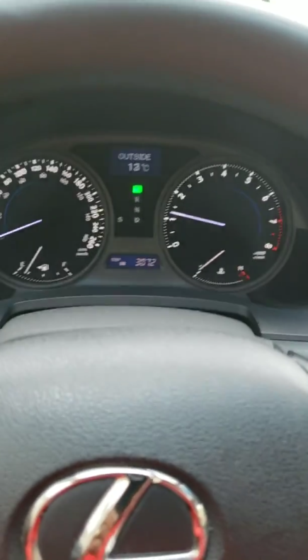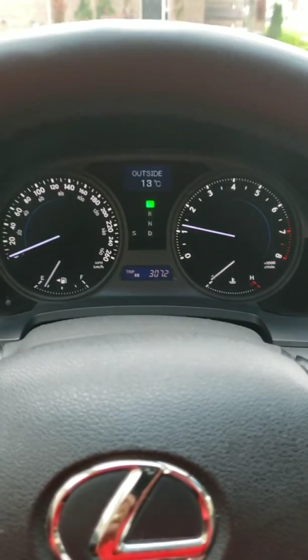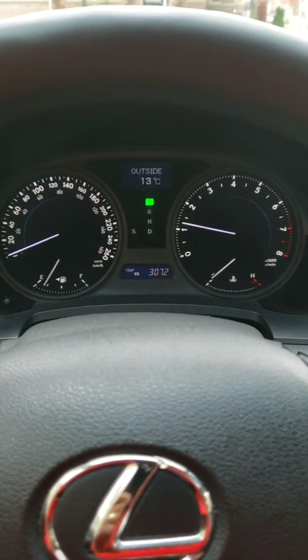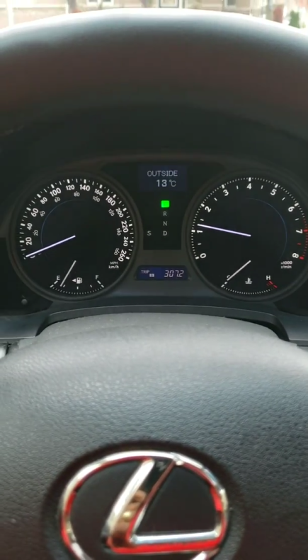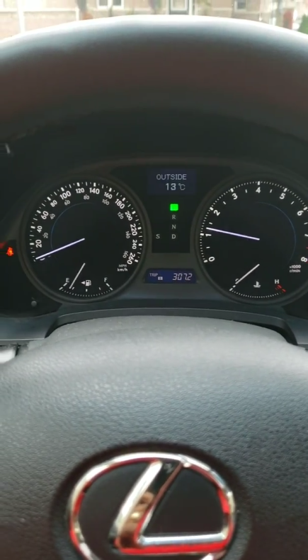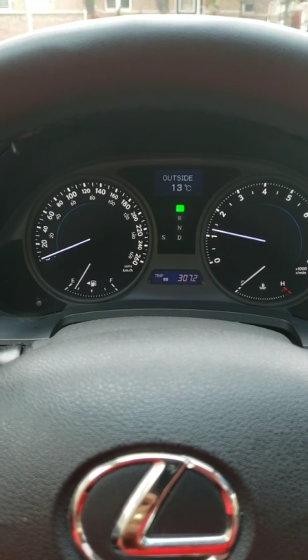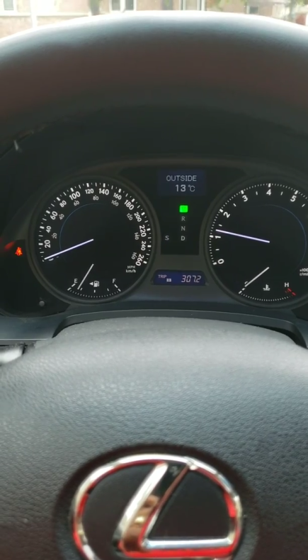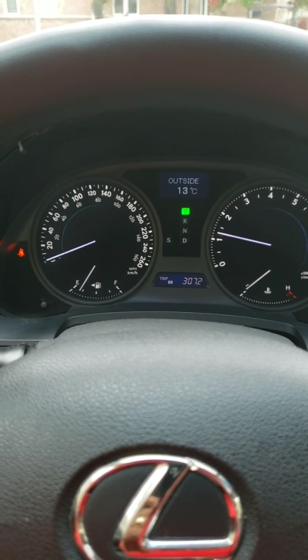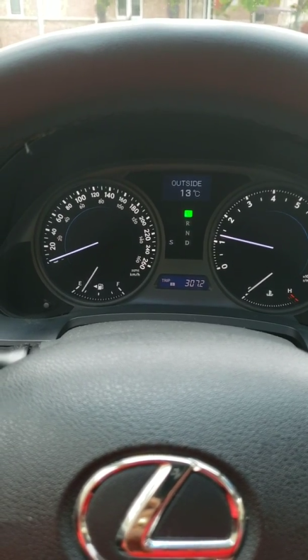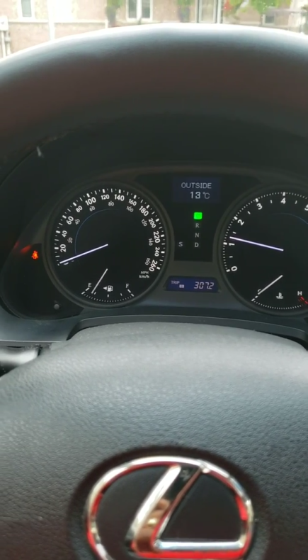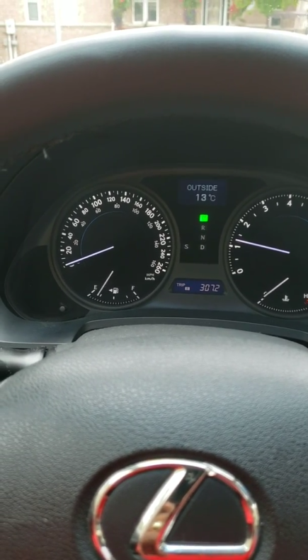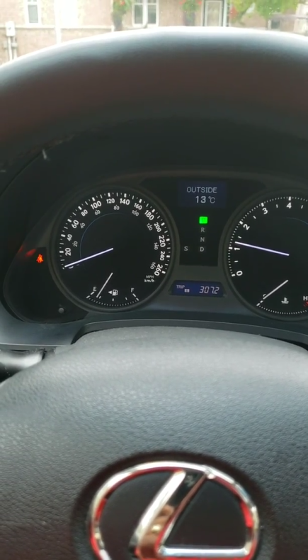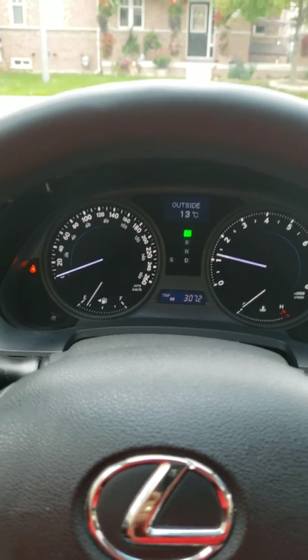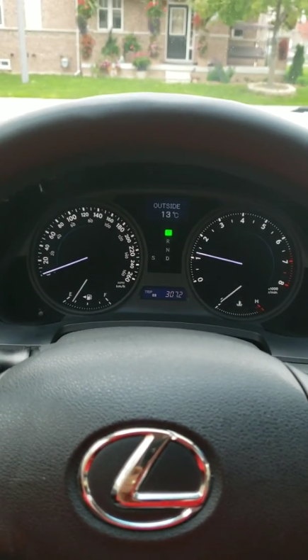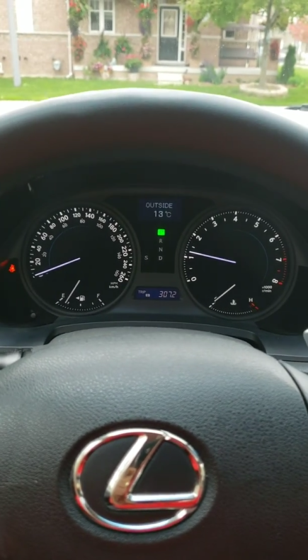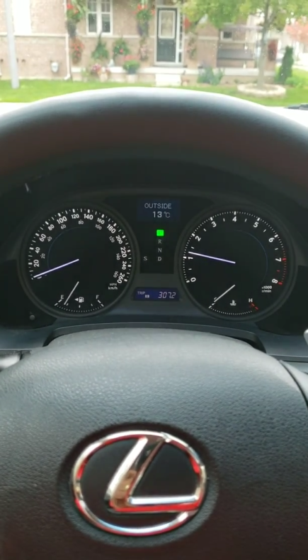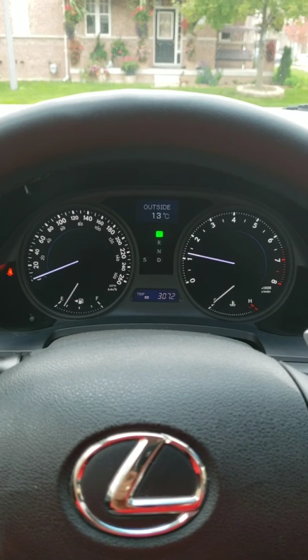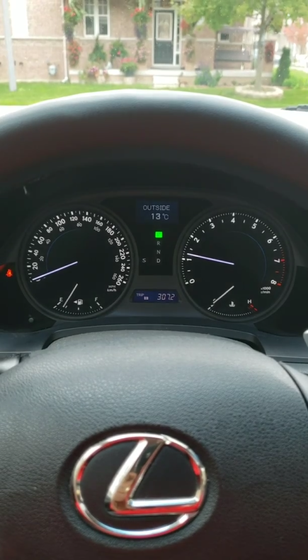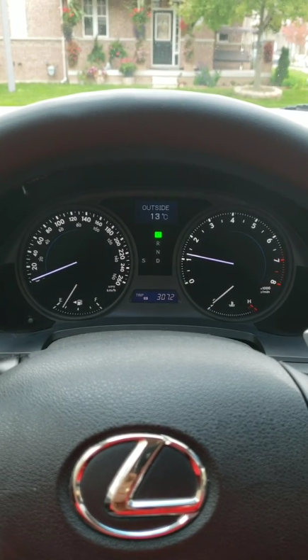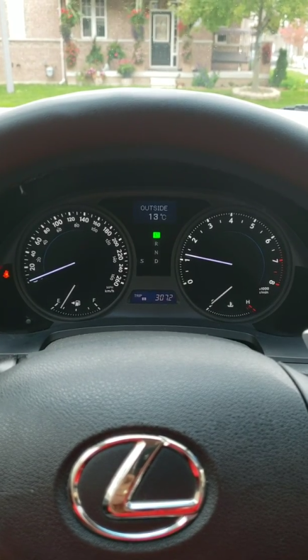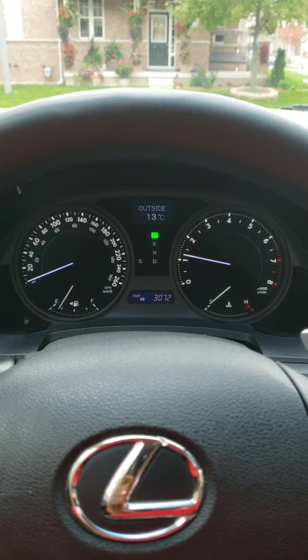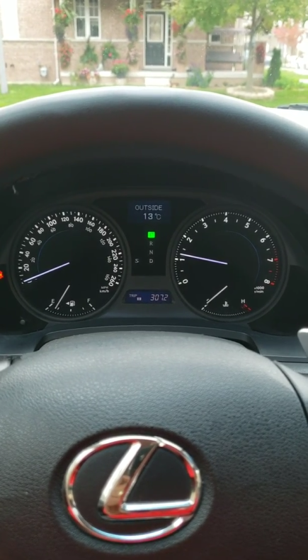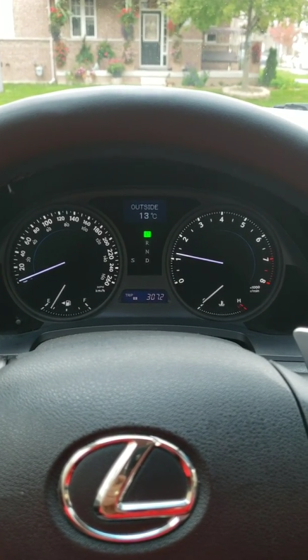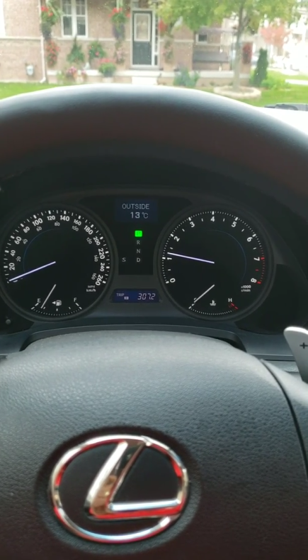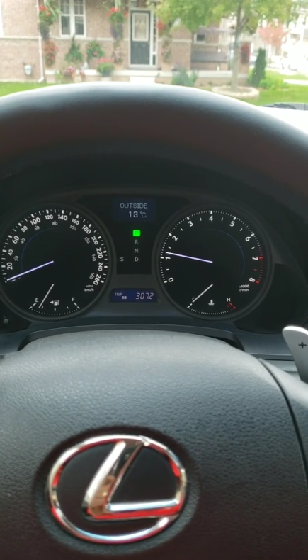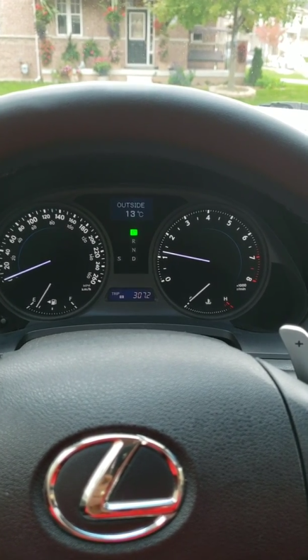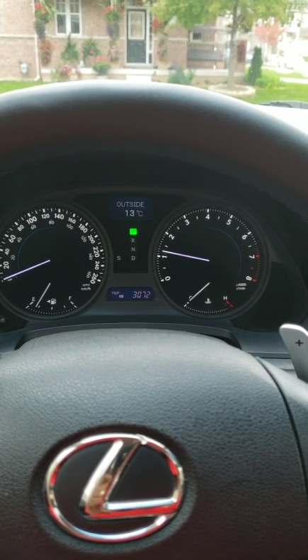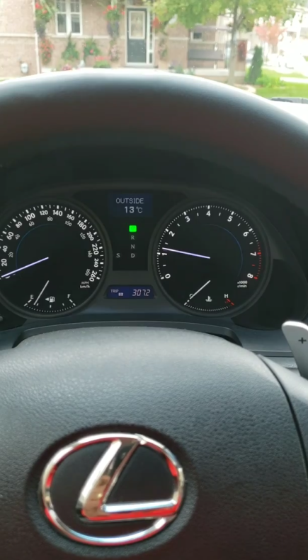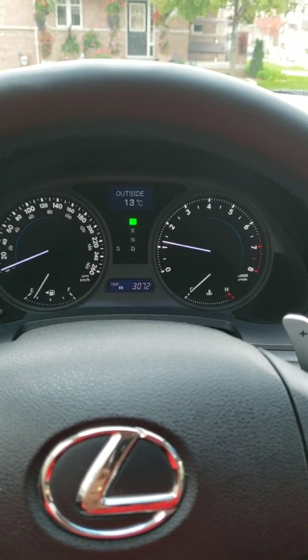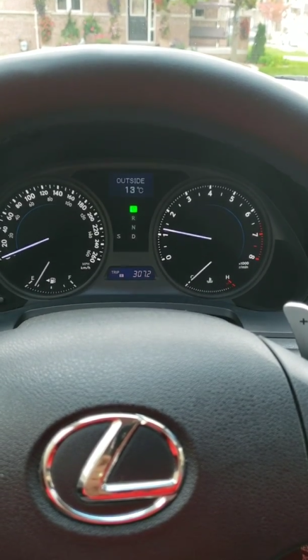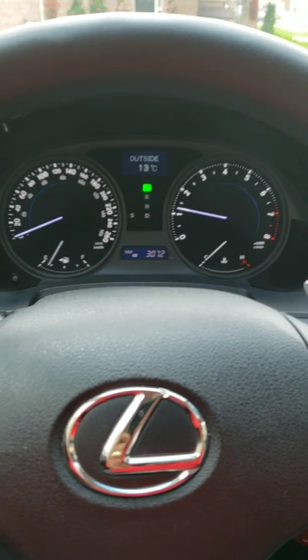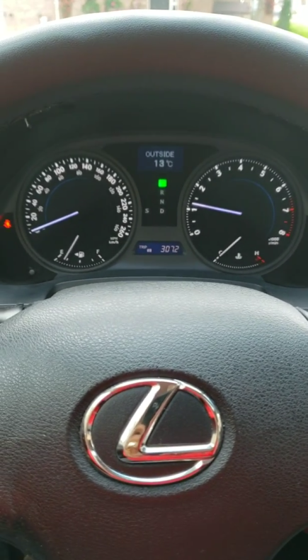See if it turns on any check engine lights or anything. So far so good — nothing yet.